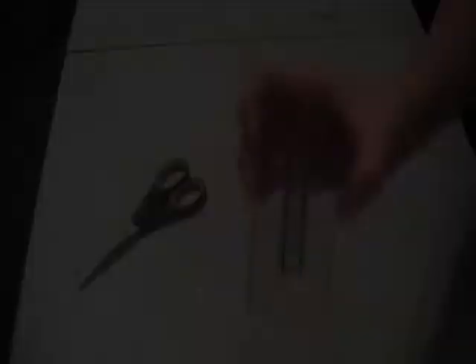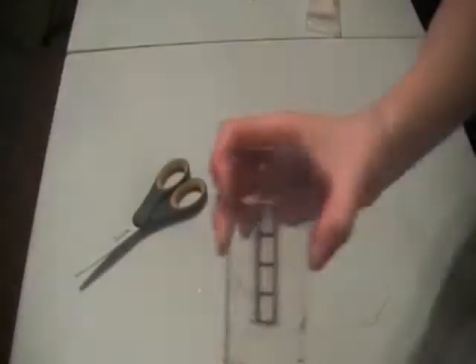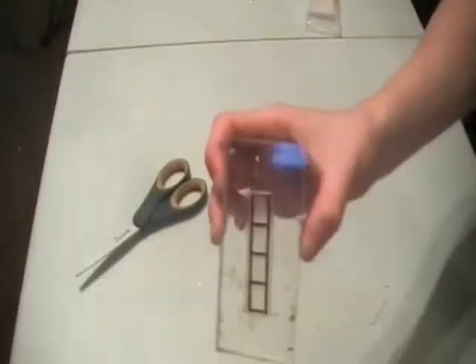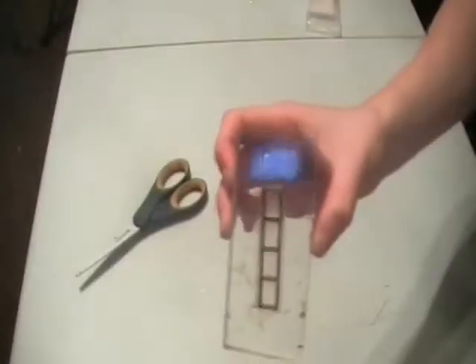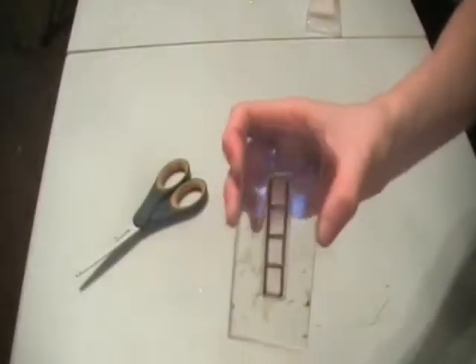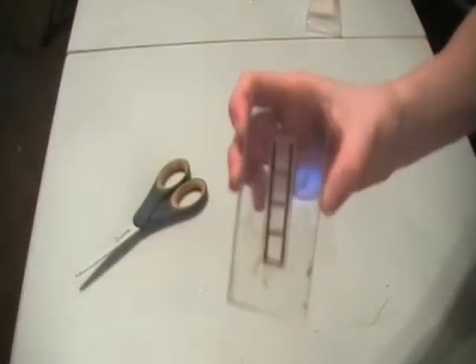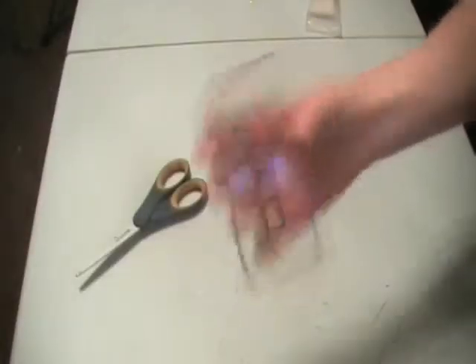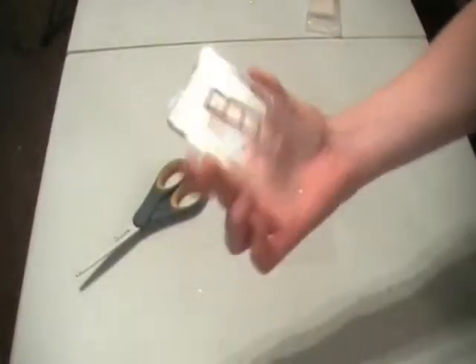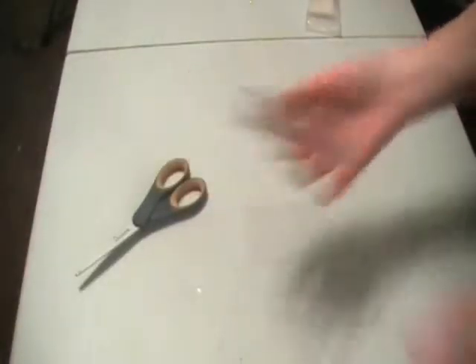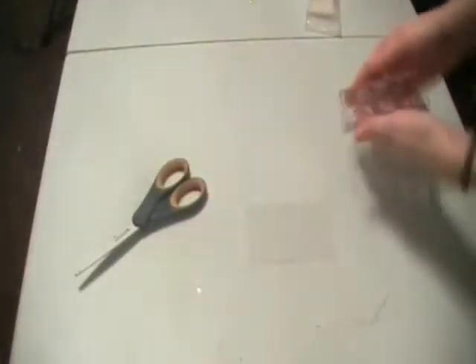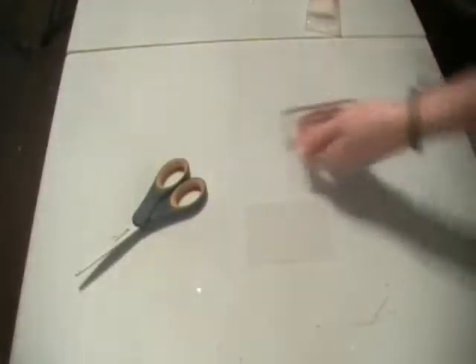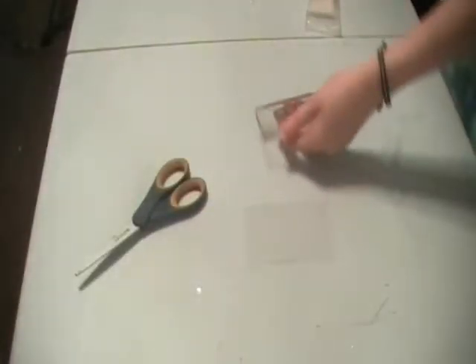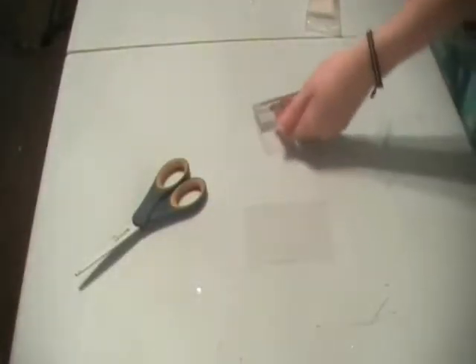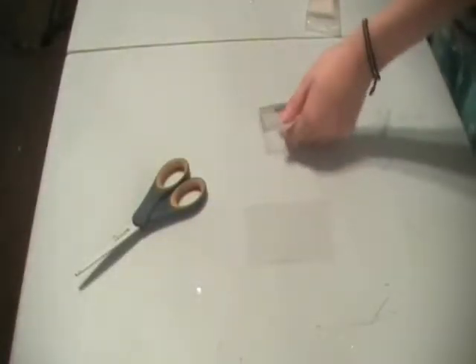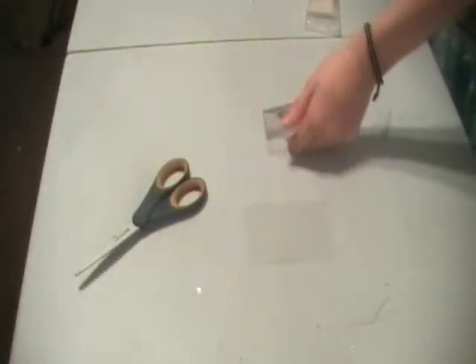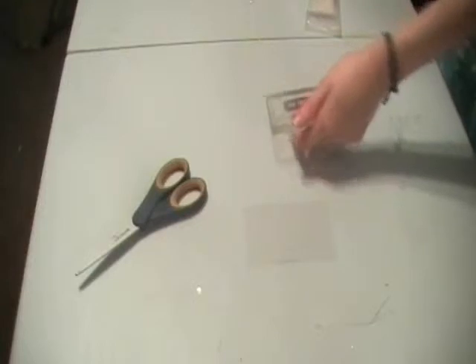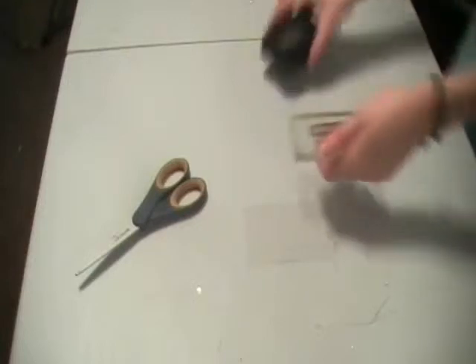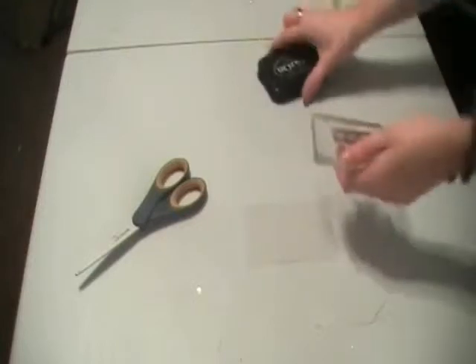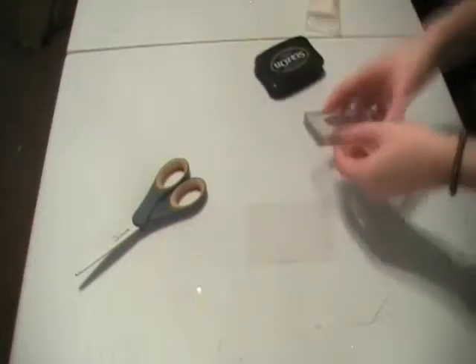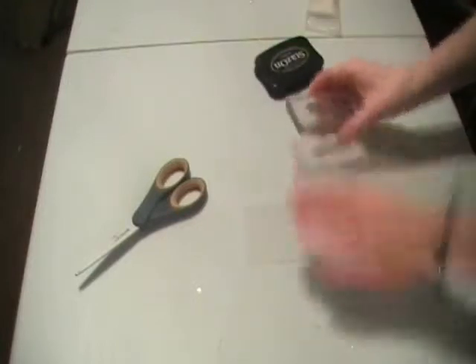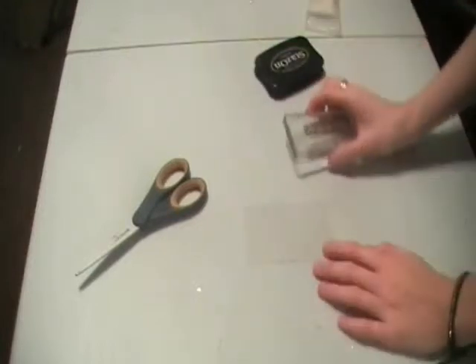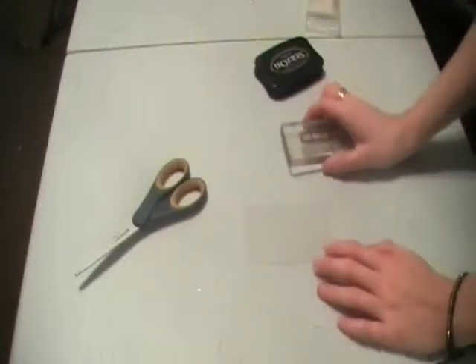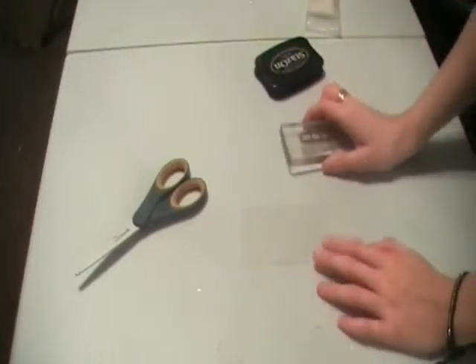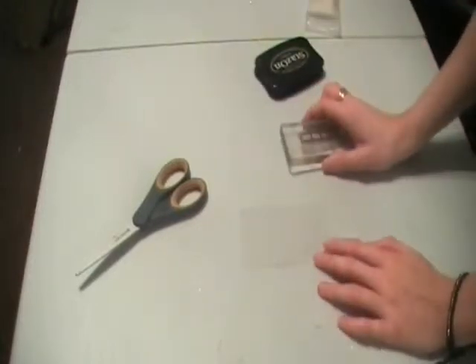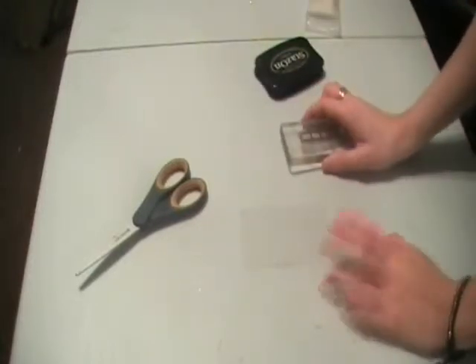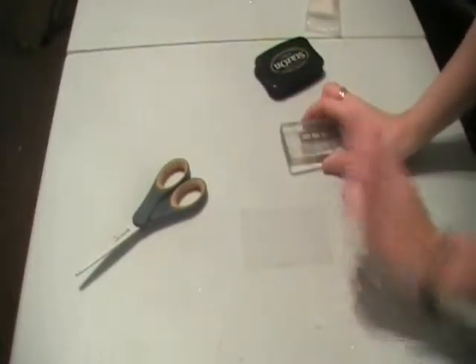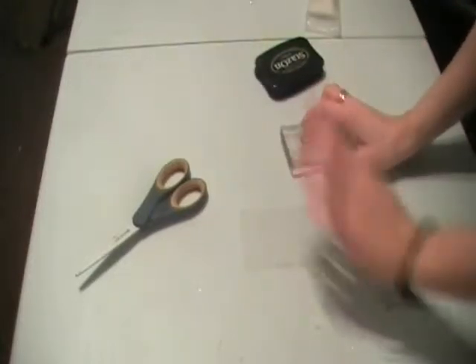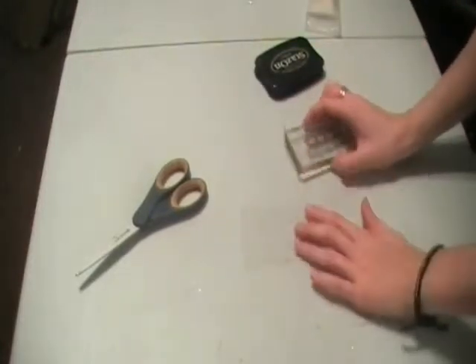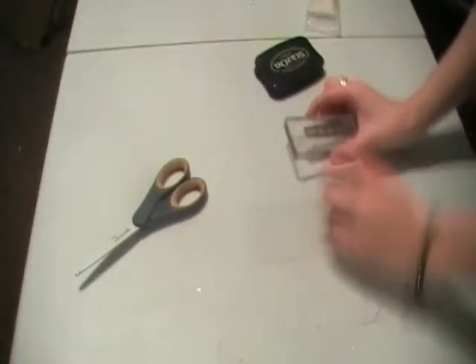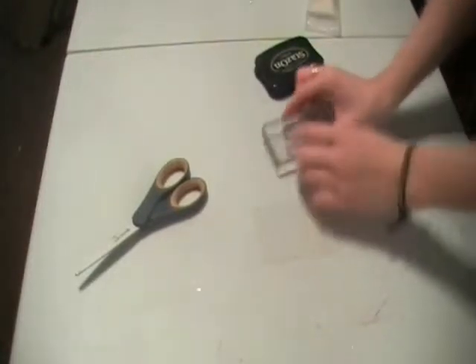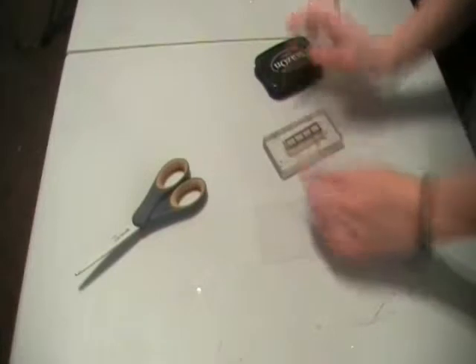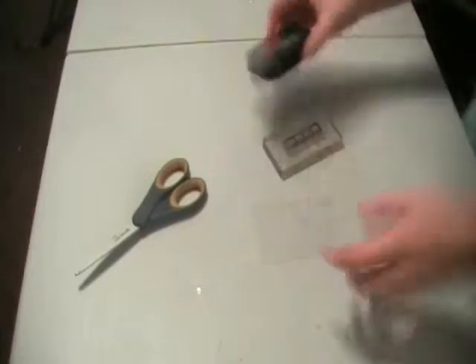I'm just using the film strip today, which comes with the camera stamp set, and it makes a really nice embellishment. I'm going to make it like an actual film strip by using some acetate.